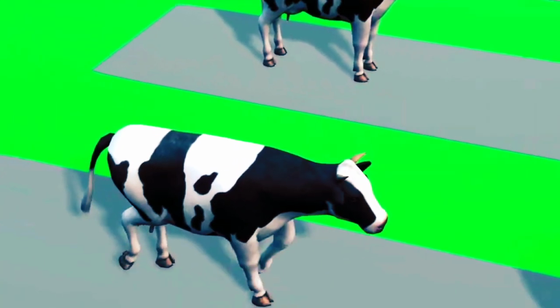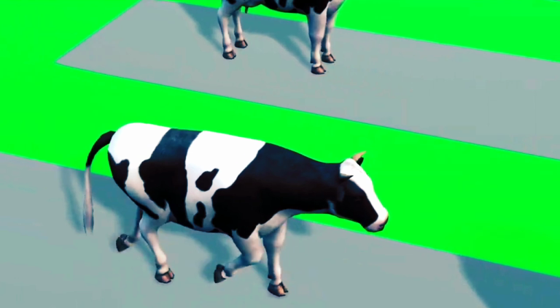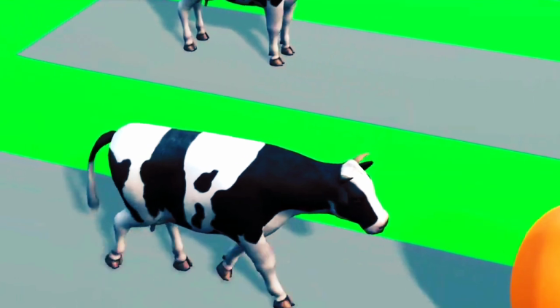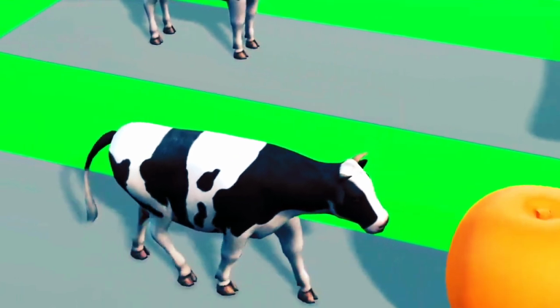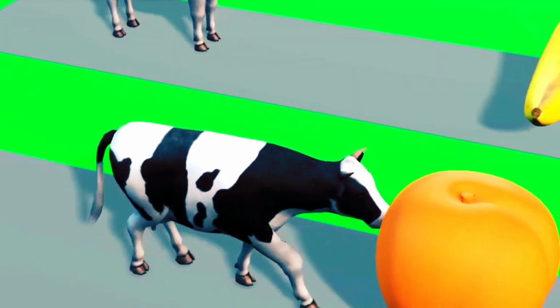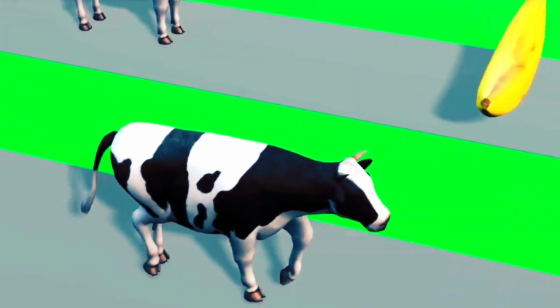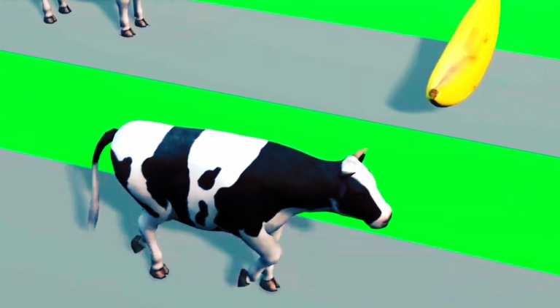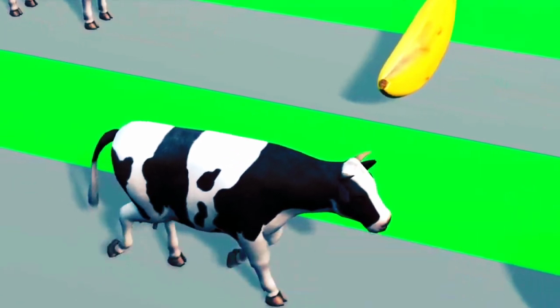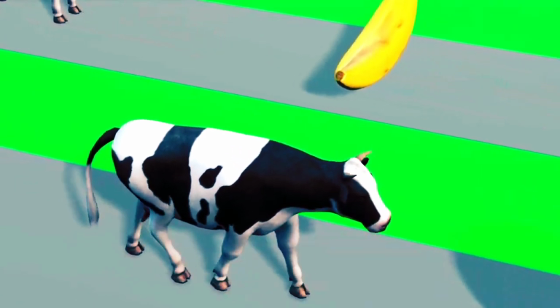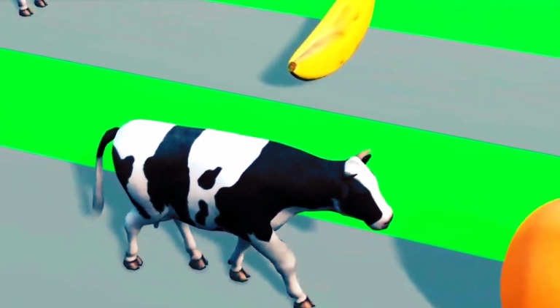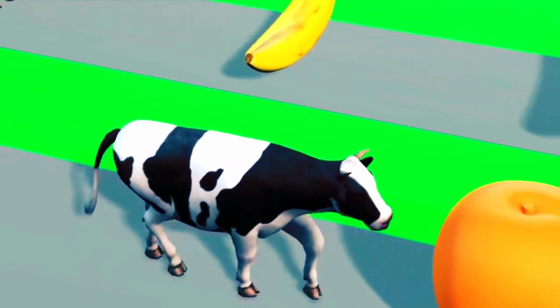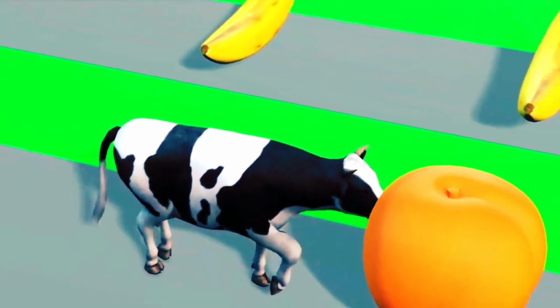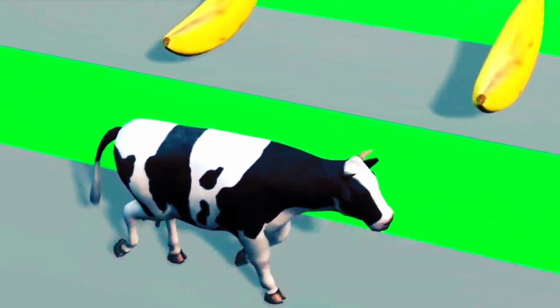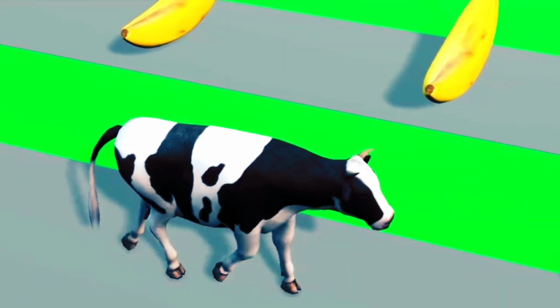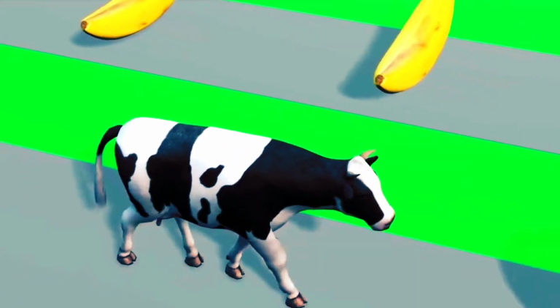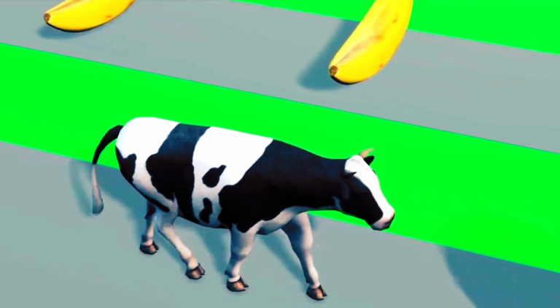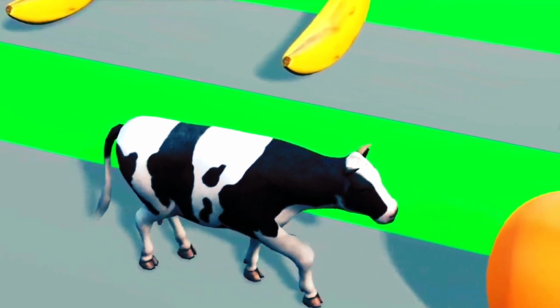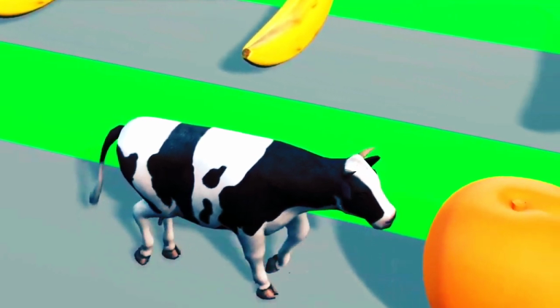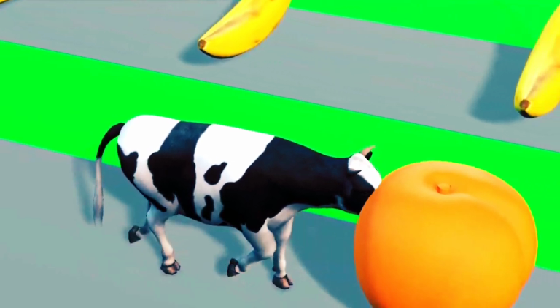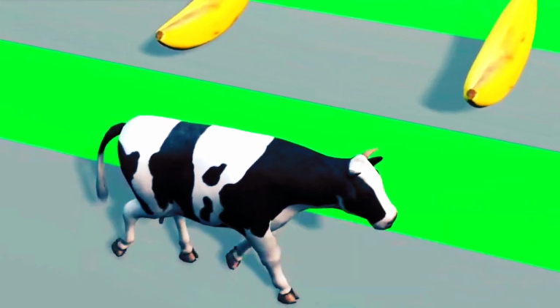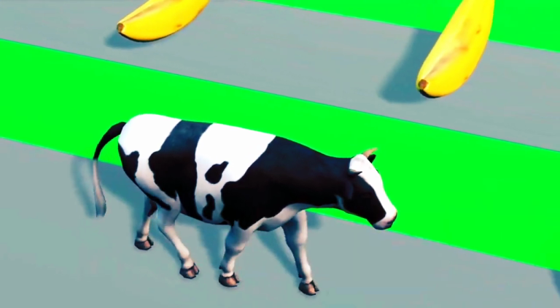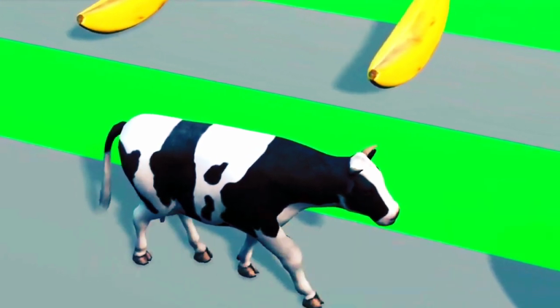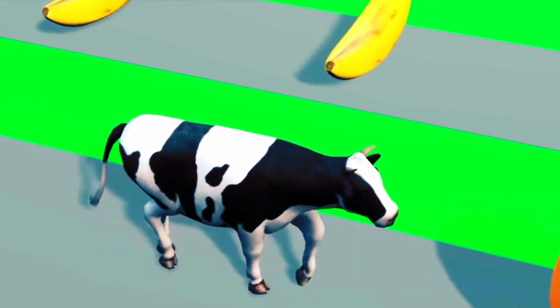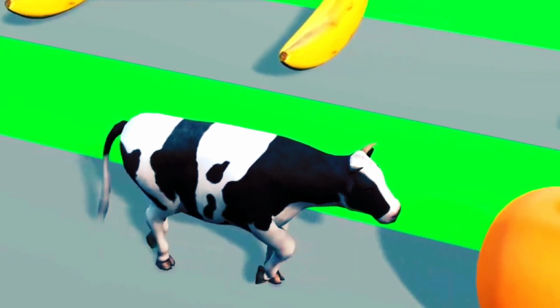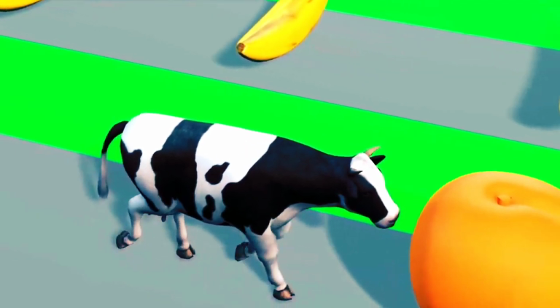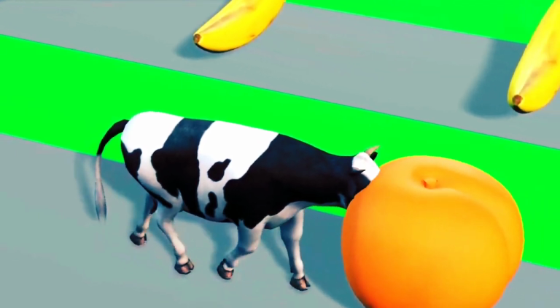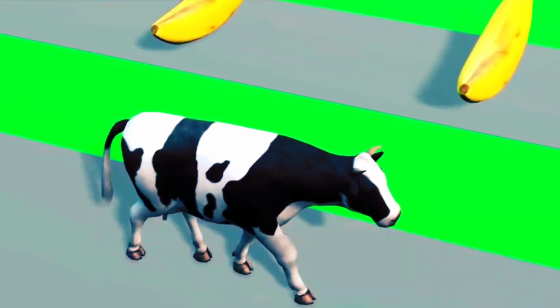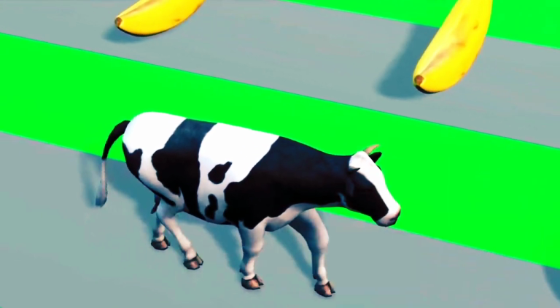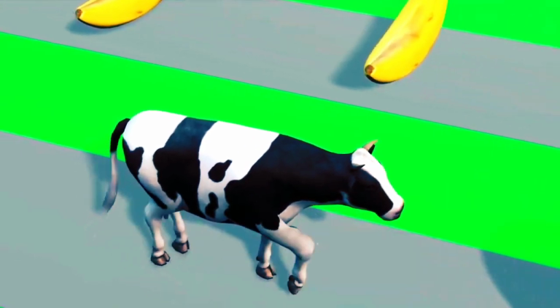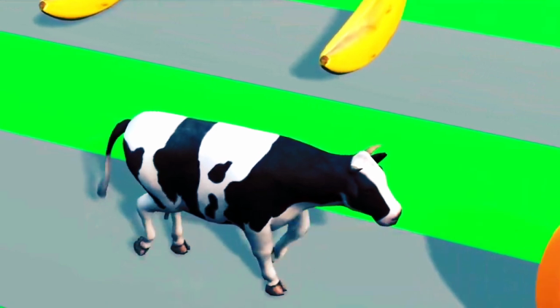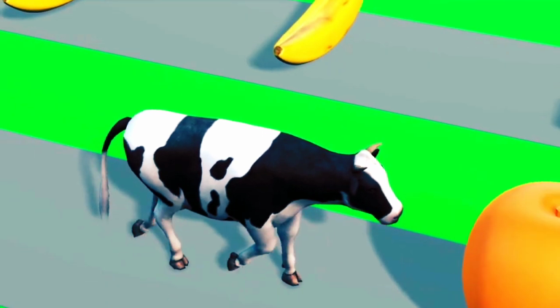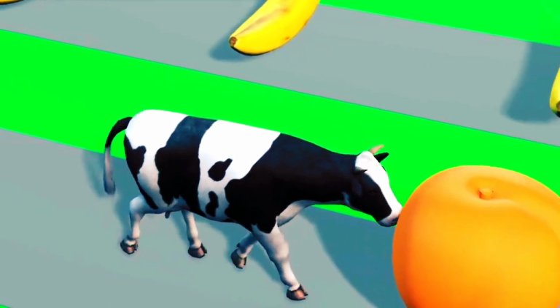Cow number one. It eats peaches. Really sweet peaches. There are lots of peaches here. Cow one is very happy.